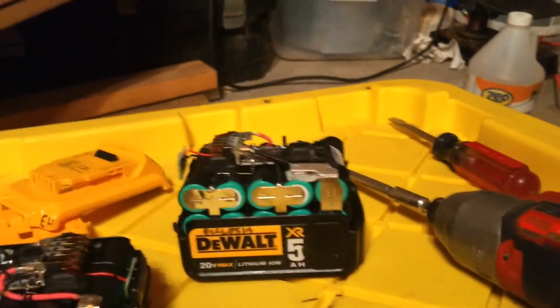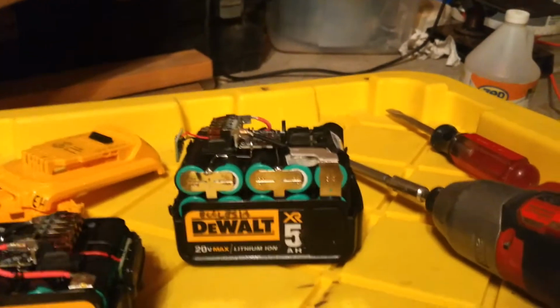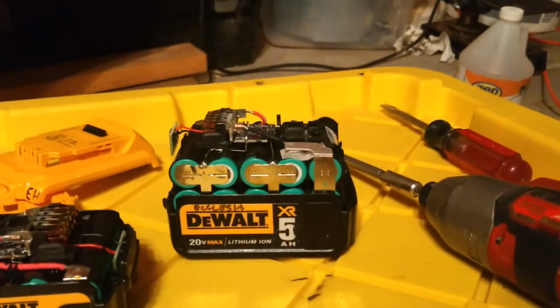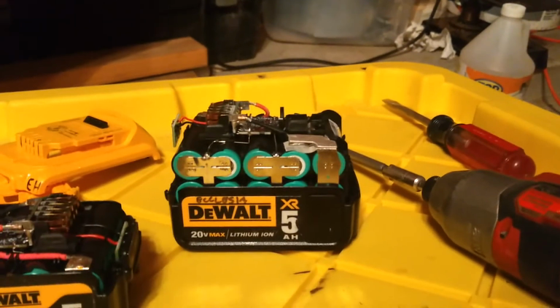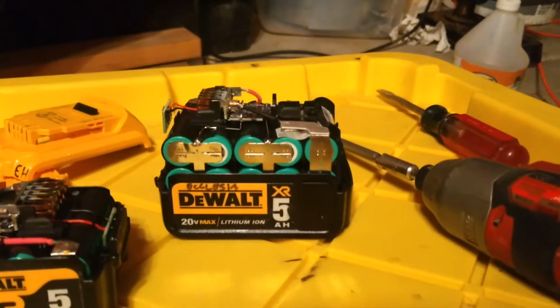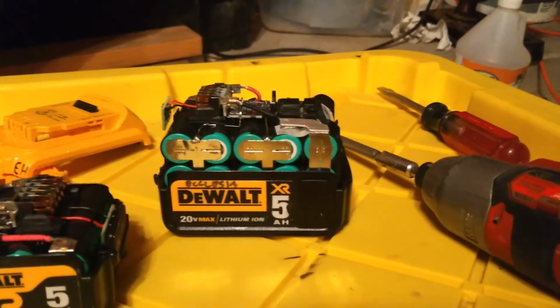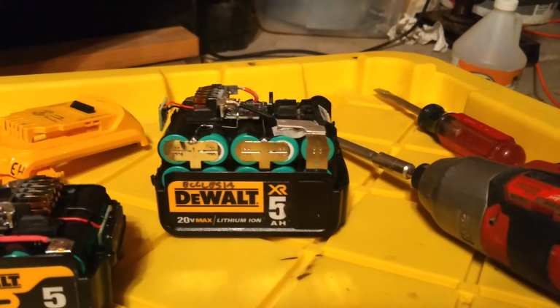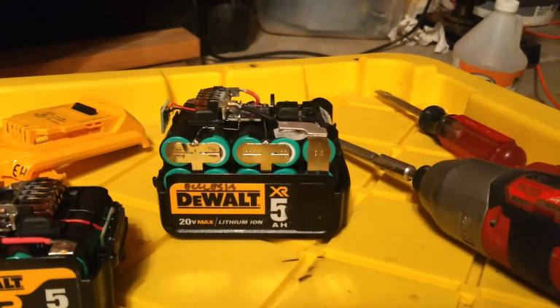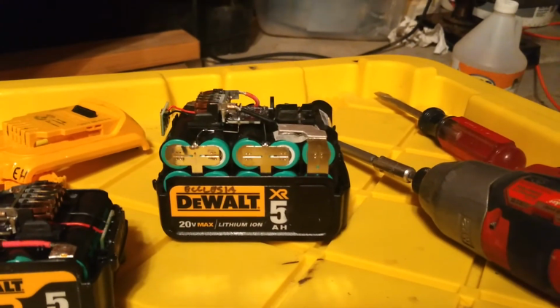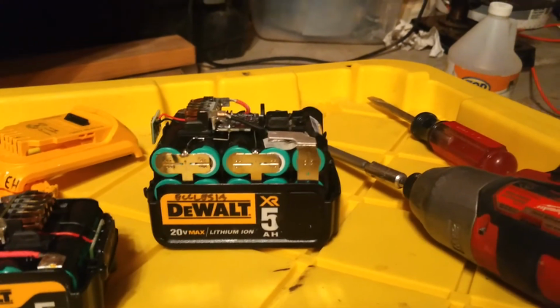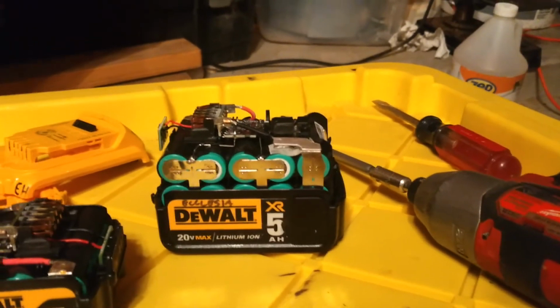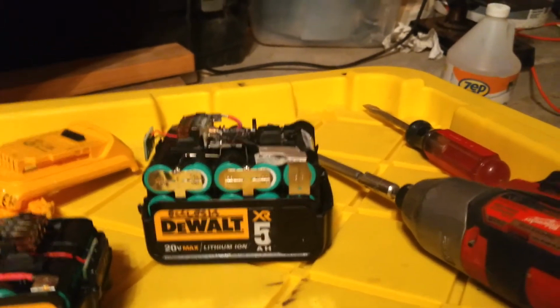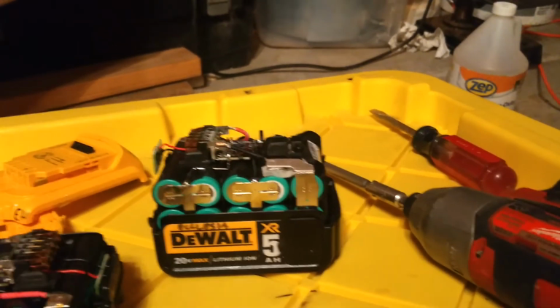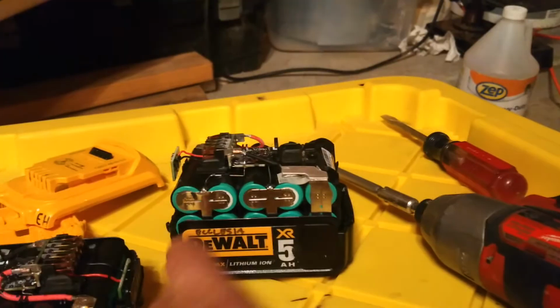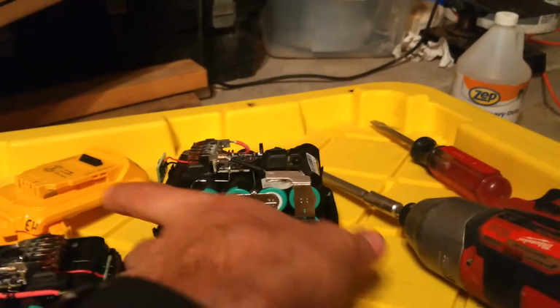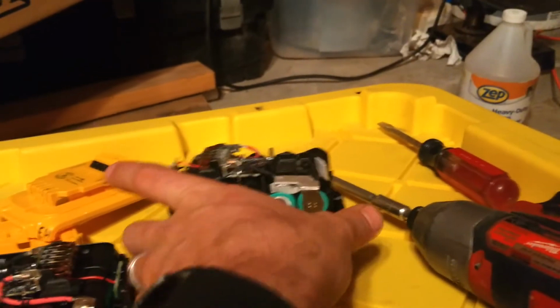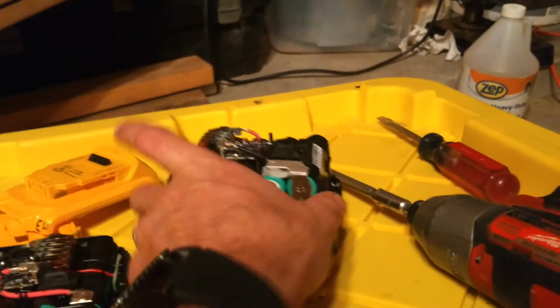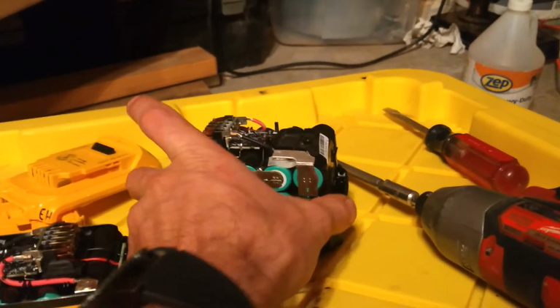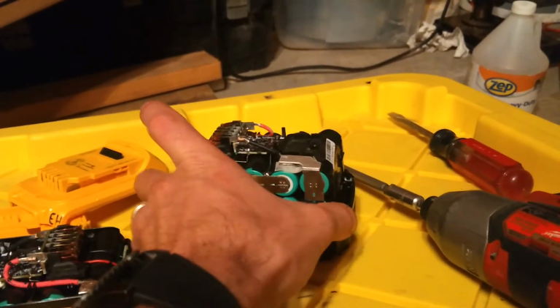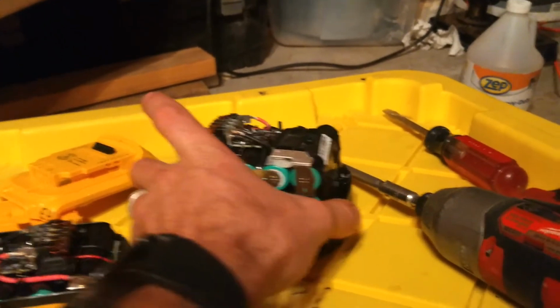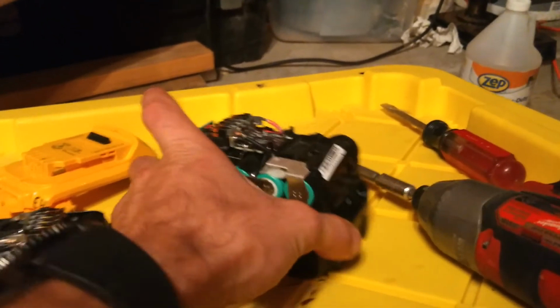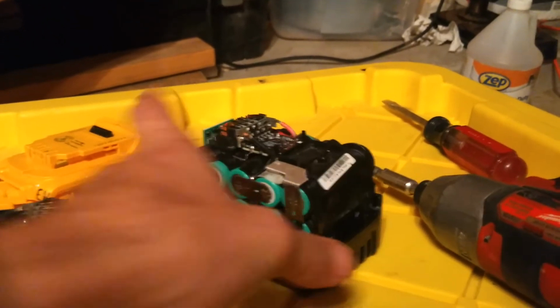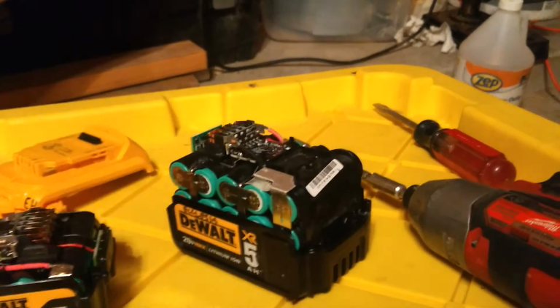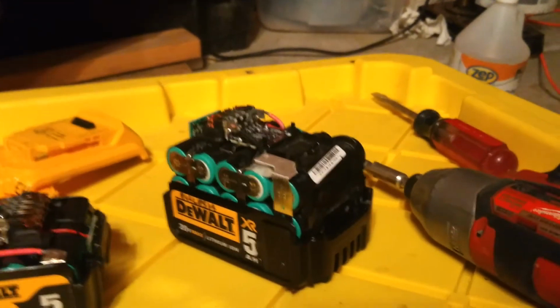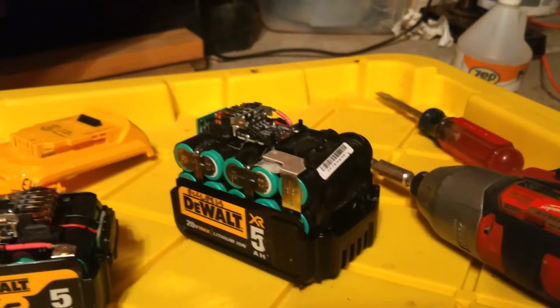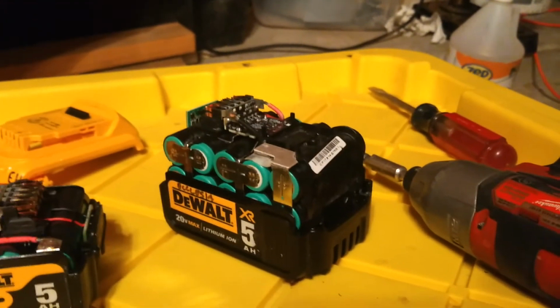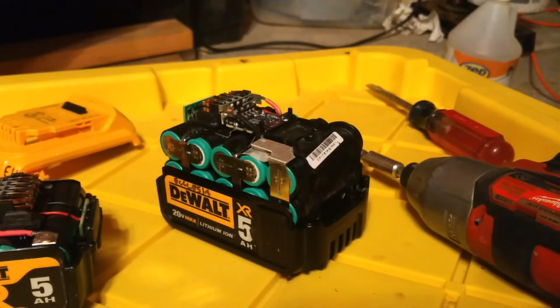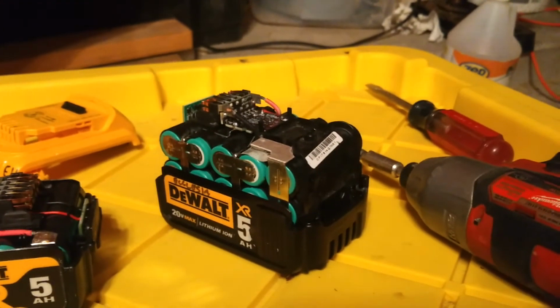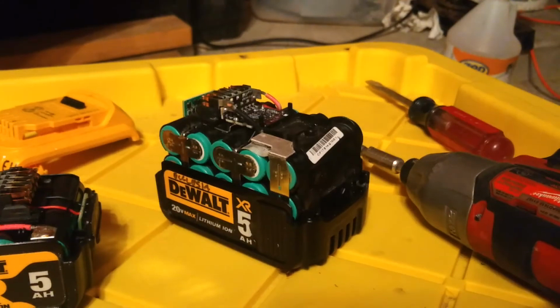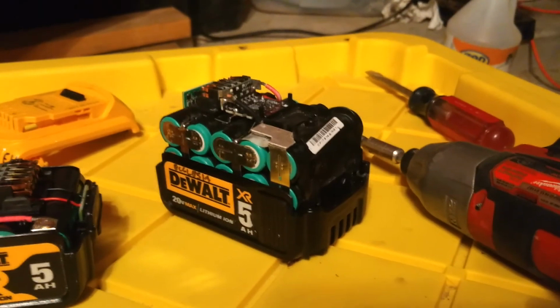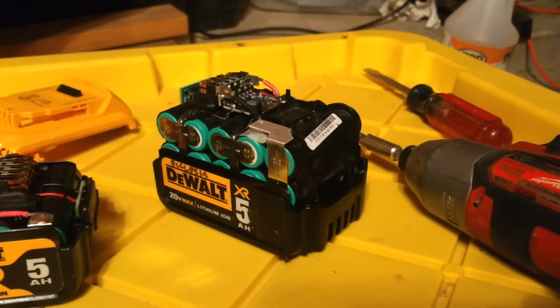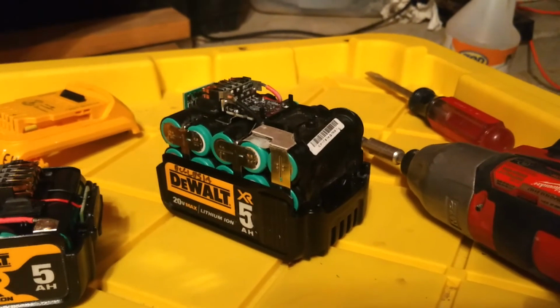This is lithium, and lithium can explode. Typically it expands before it explodes, but still, you're messing with batteries, so be careful.